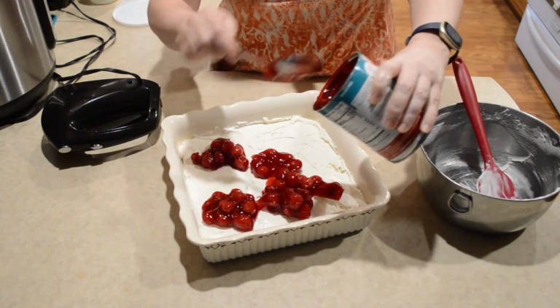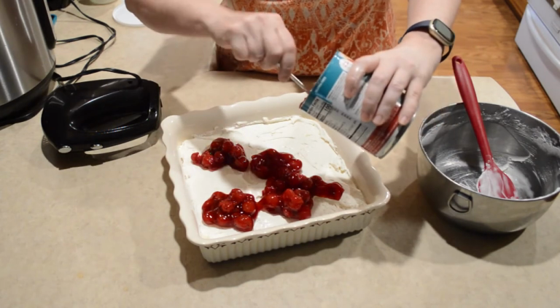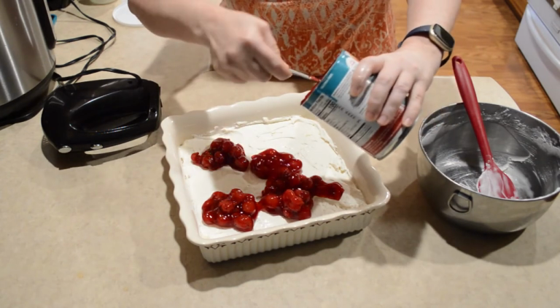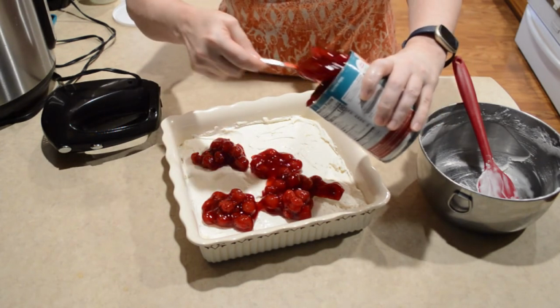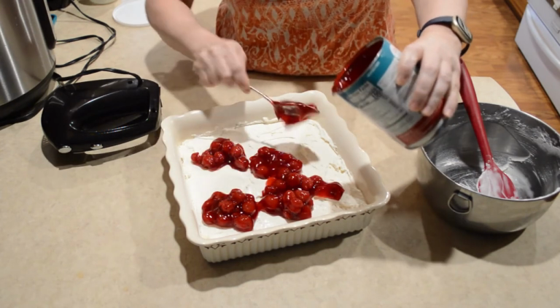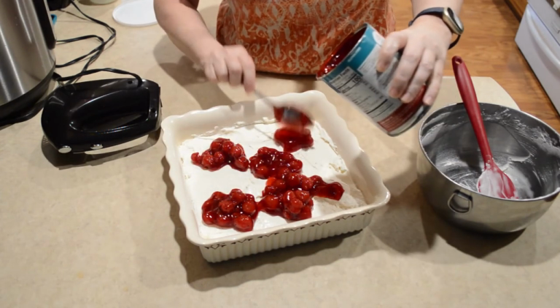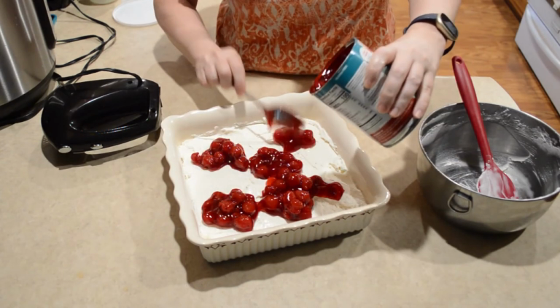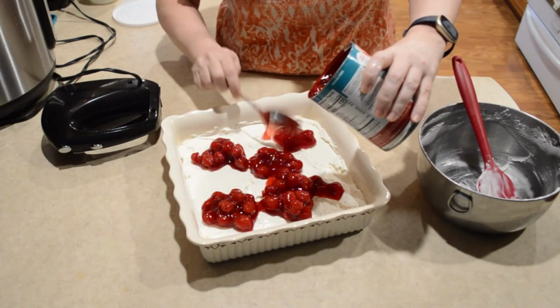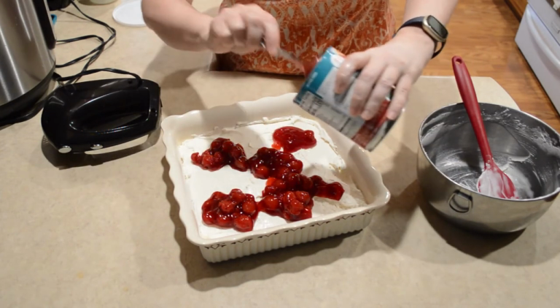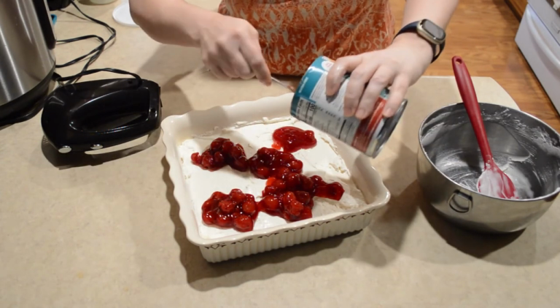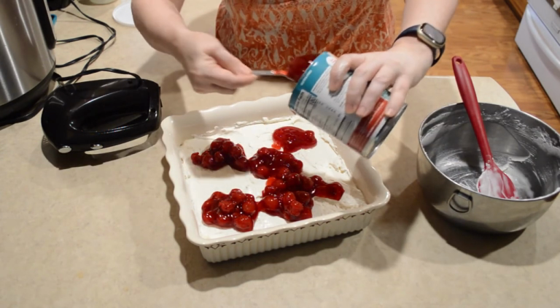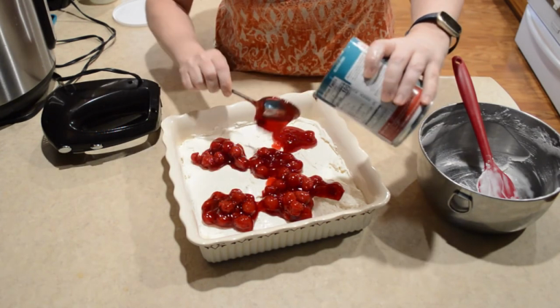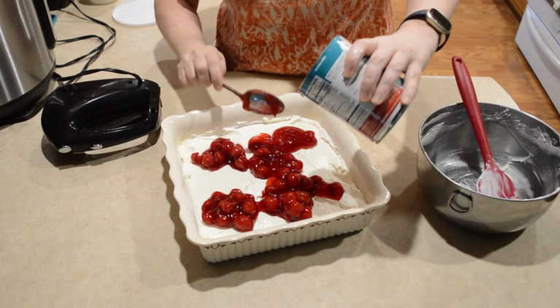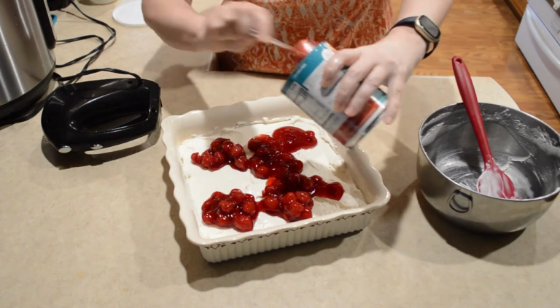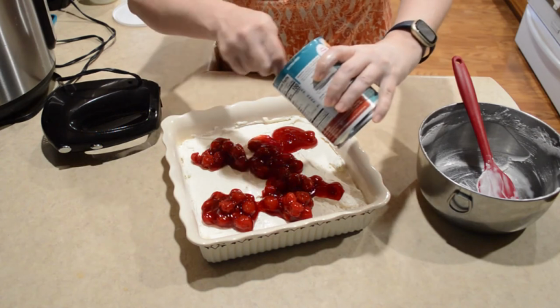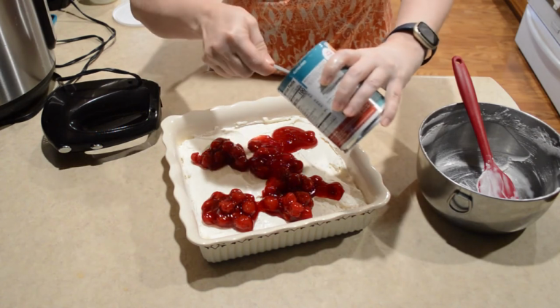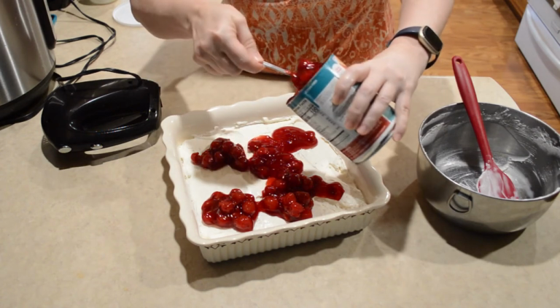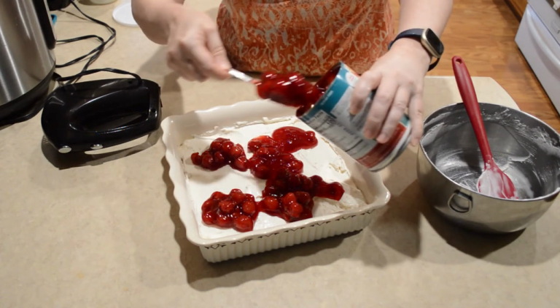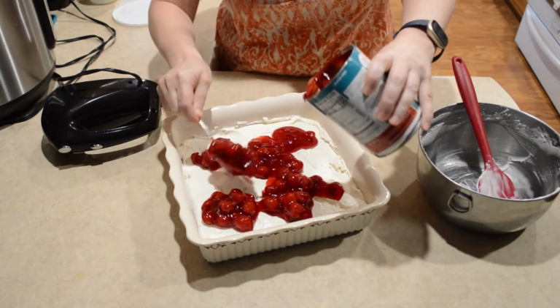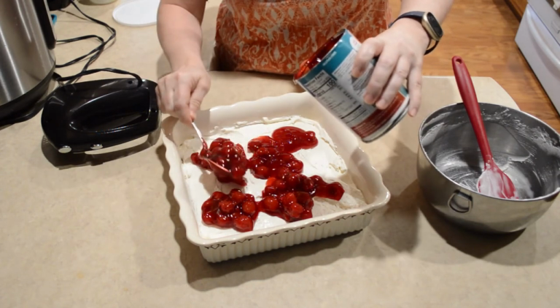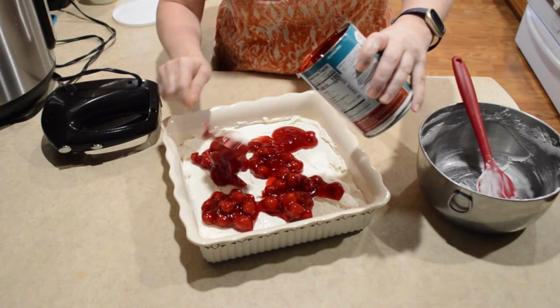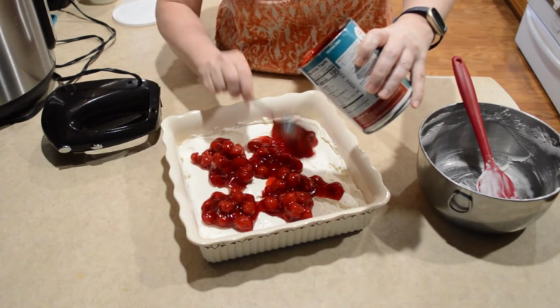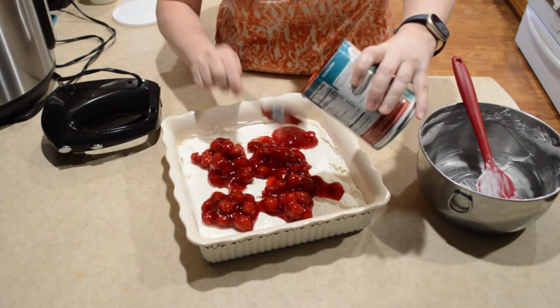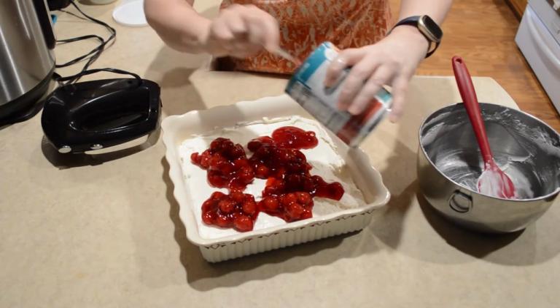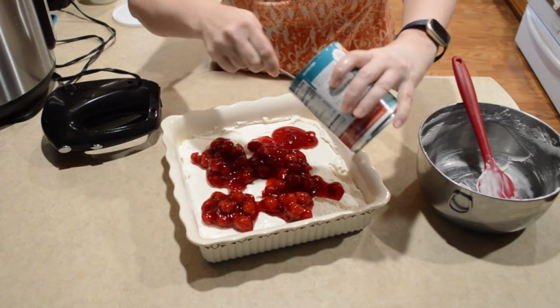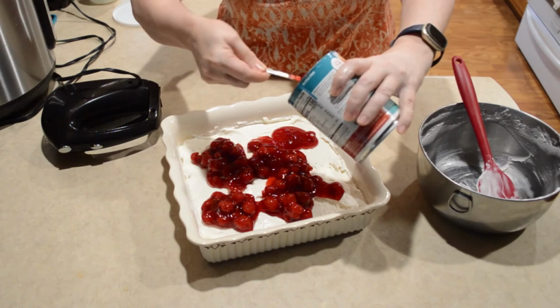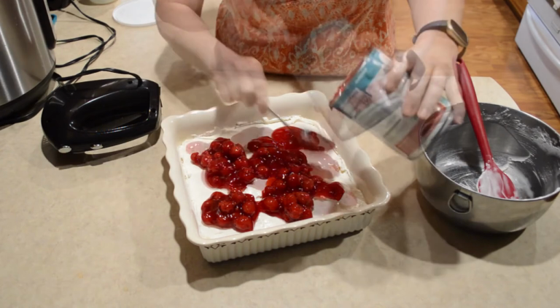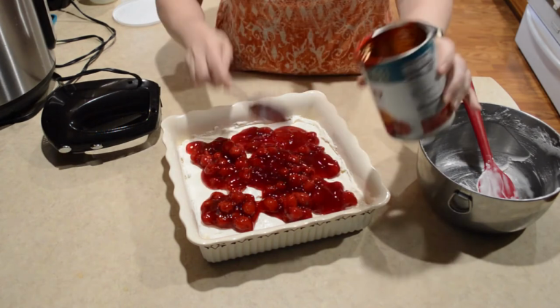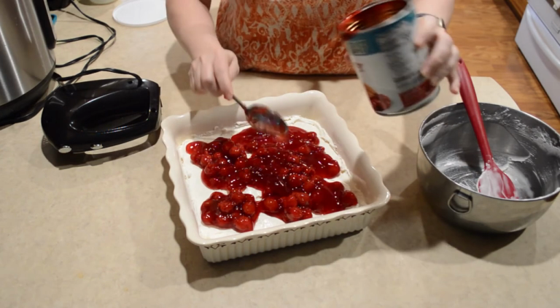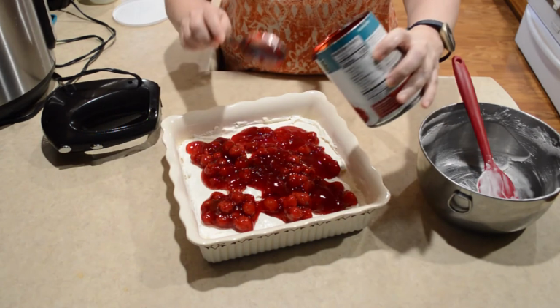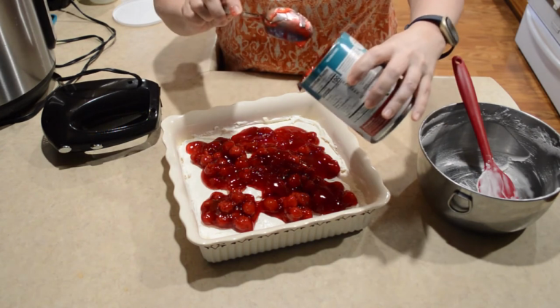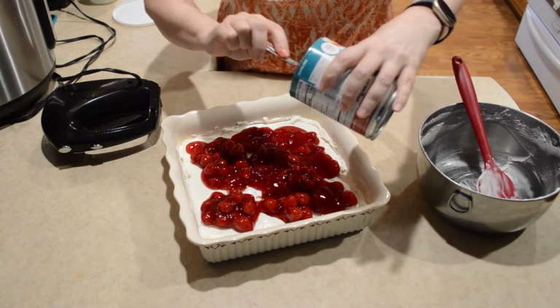Make sure when you guys make this that you chill it for at least three hours — overnight would even be better. By the way, this pan is a 9x9.